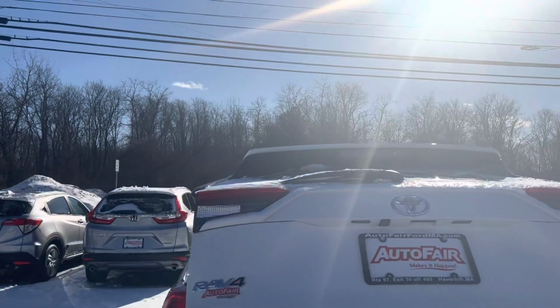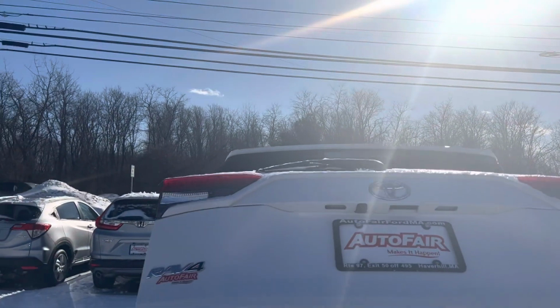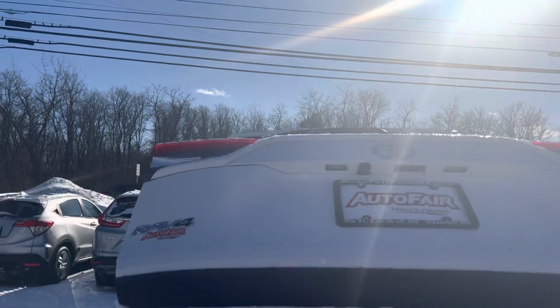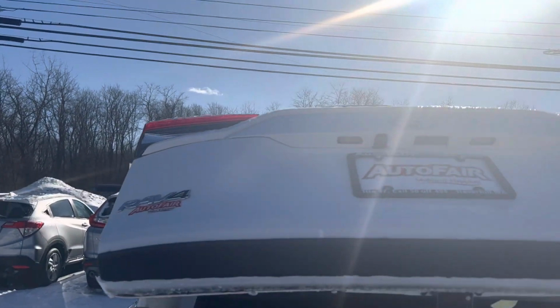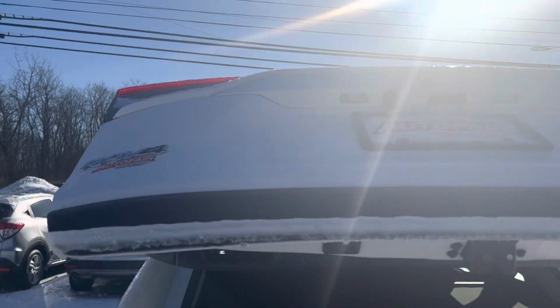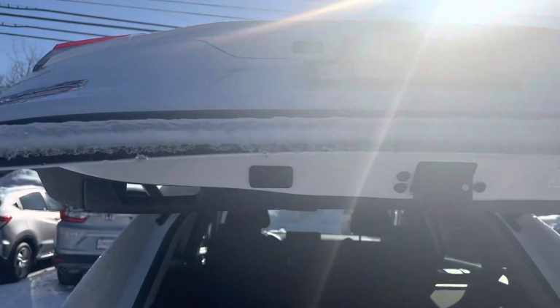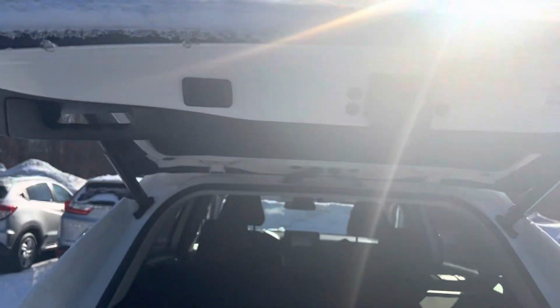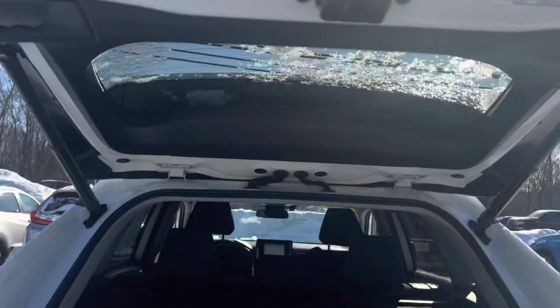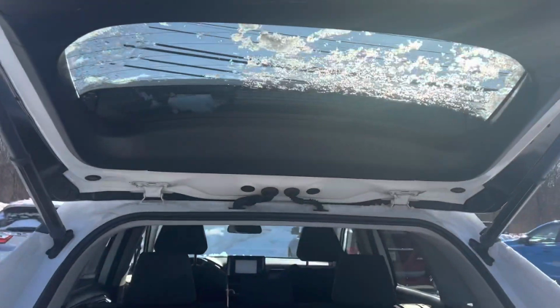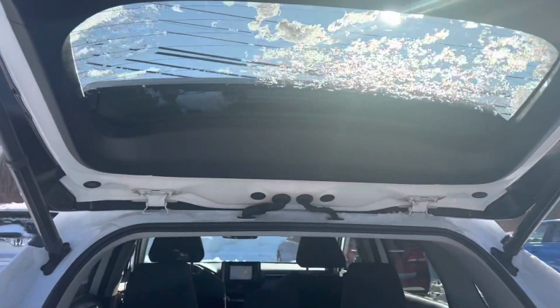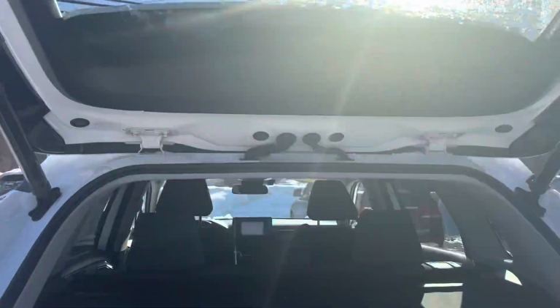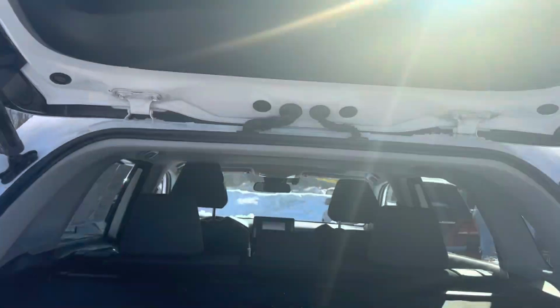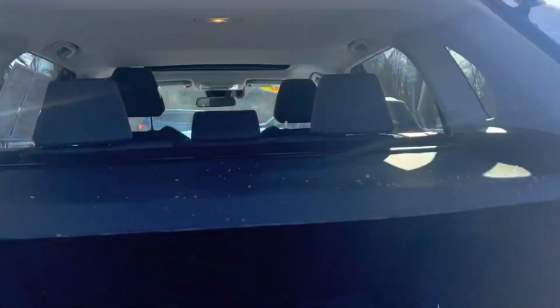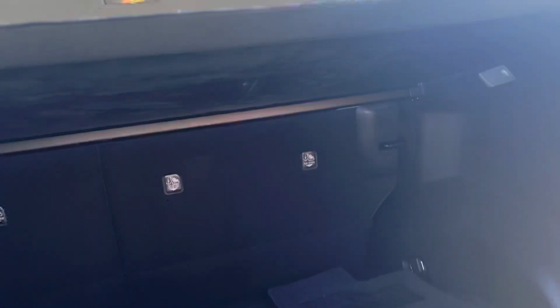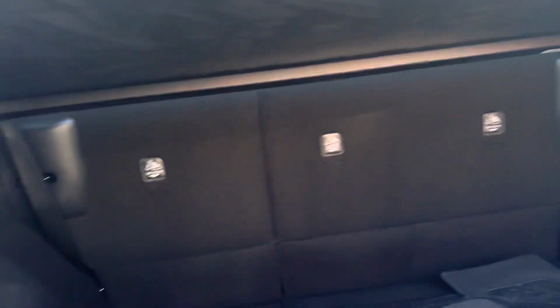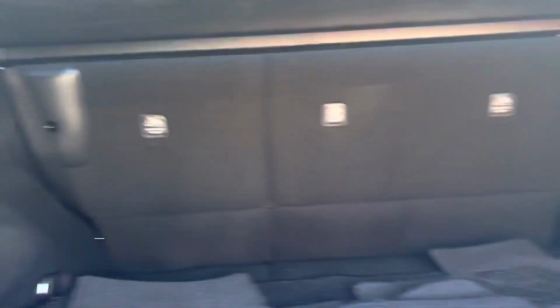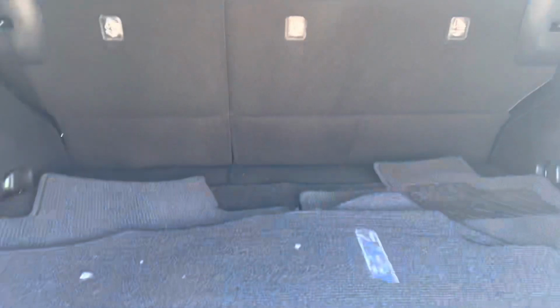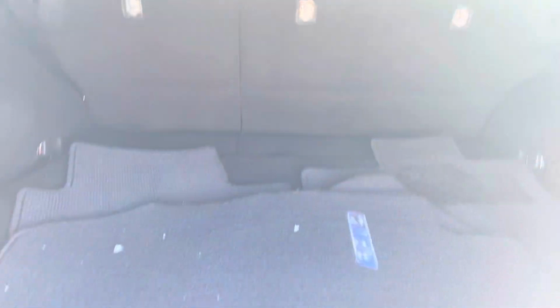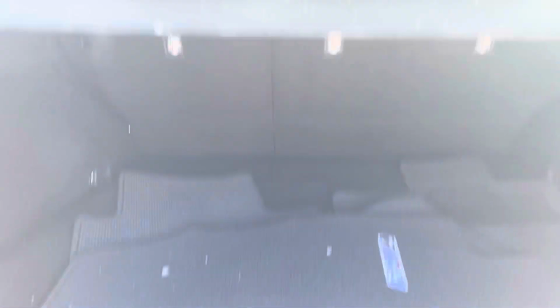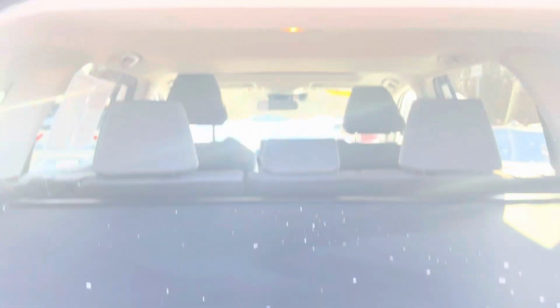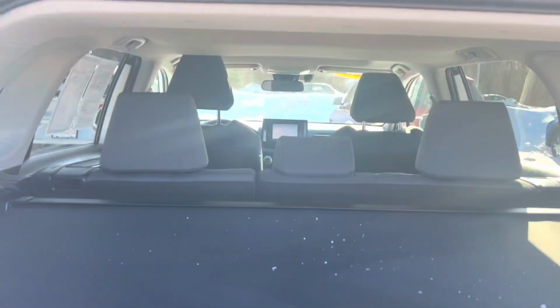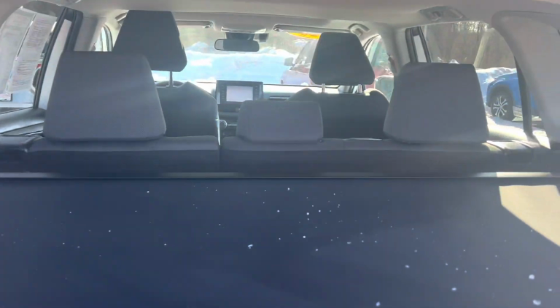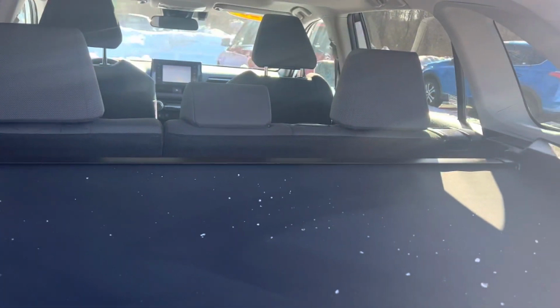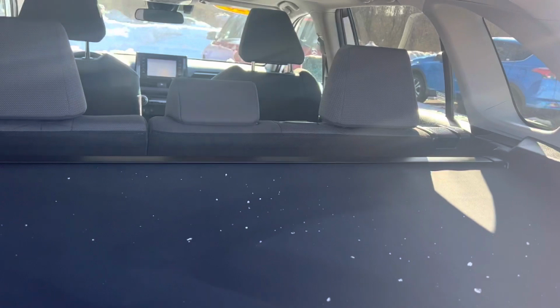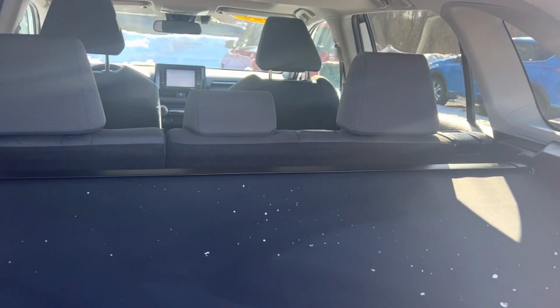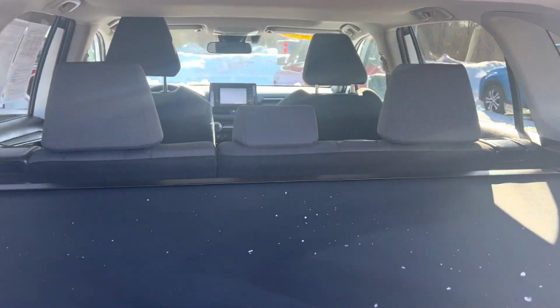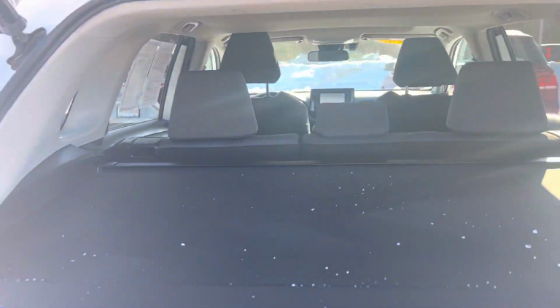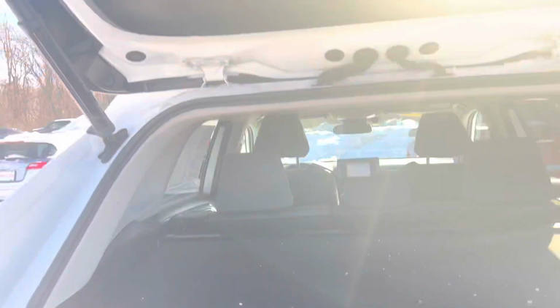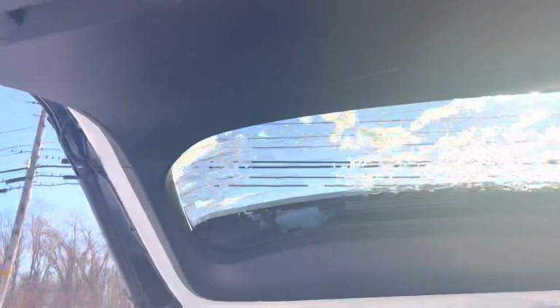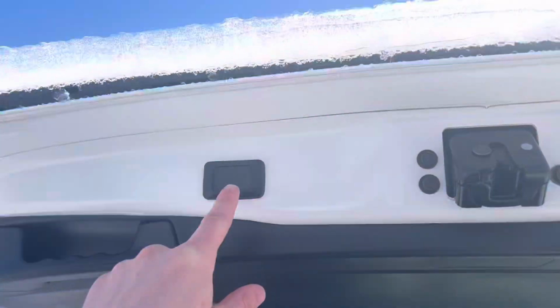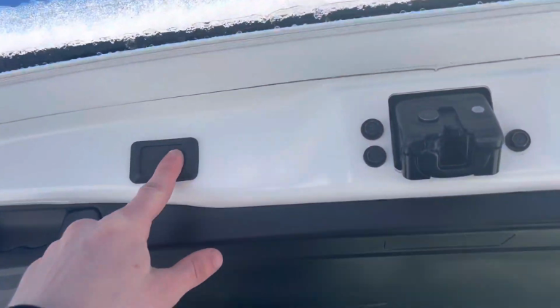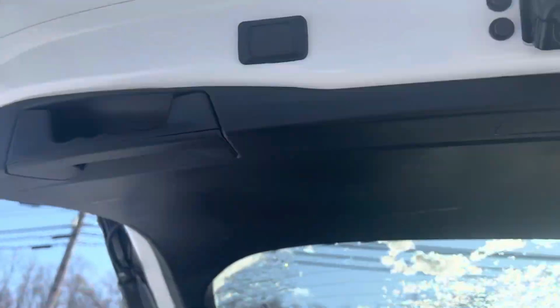The Toyota logo is the touch button. You've got plenty of storage space back here, floor mats, and a roof protector so that you can protect anything you're storing back here. Touch button shut.